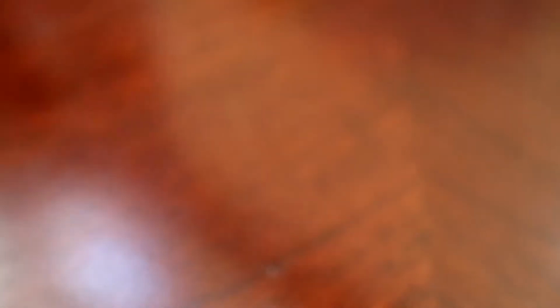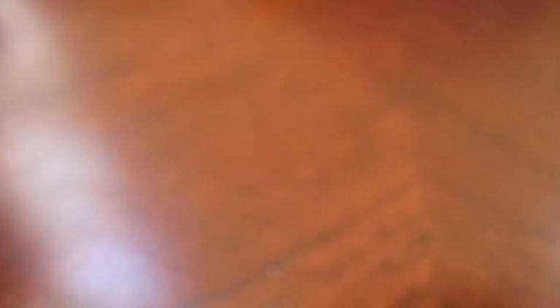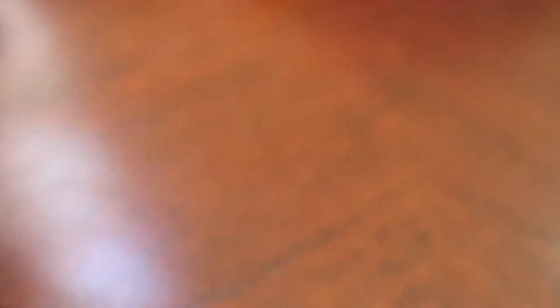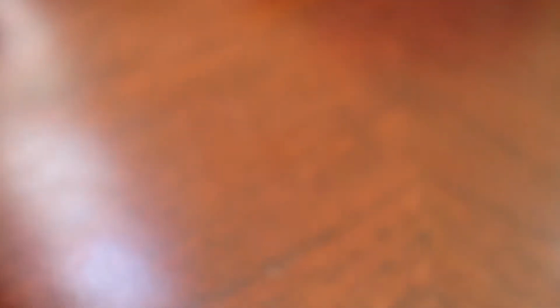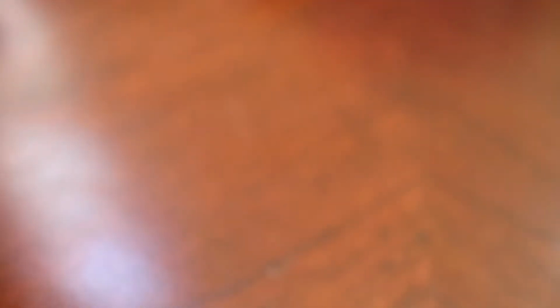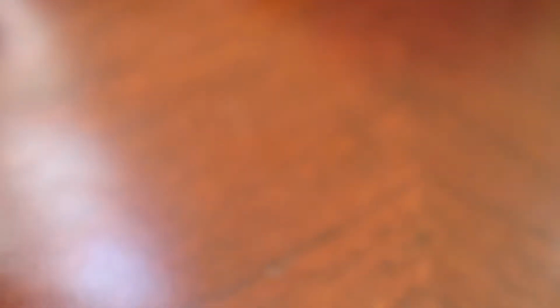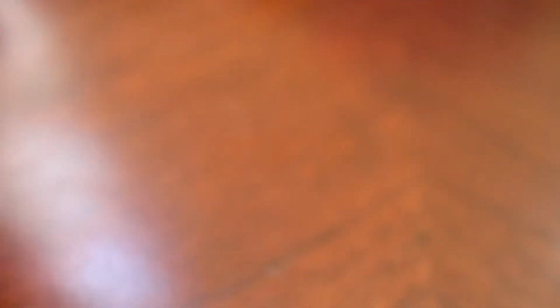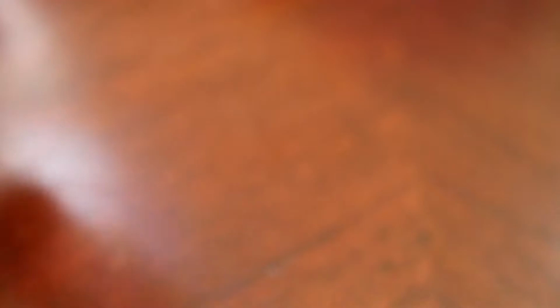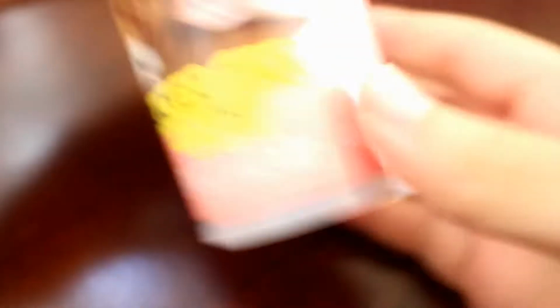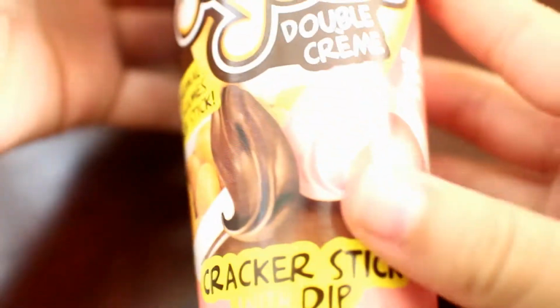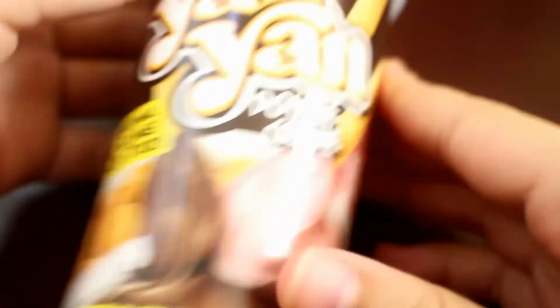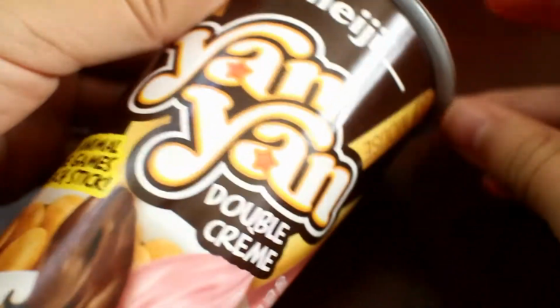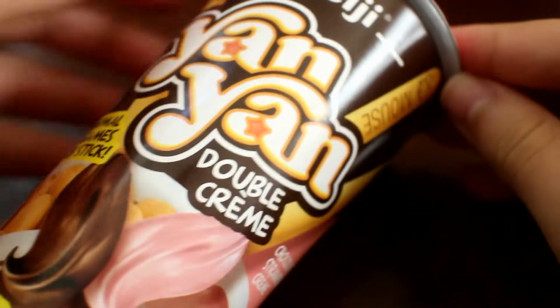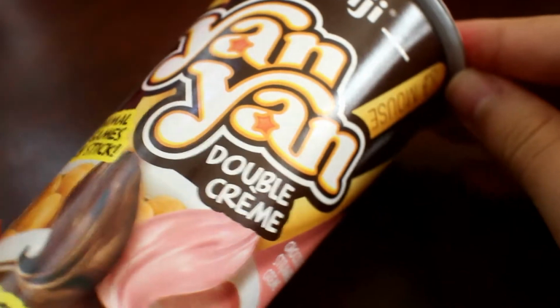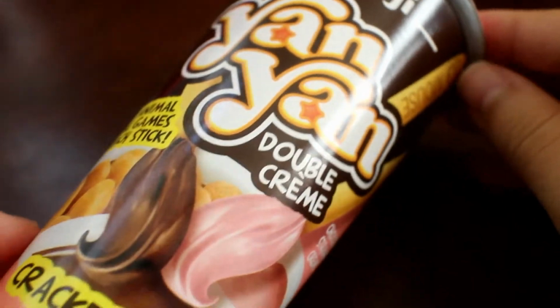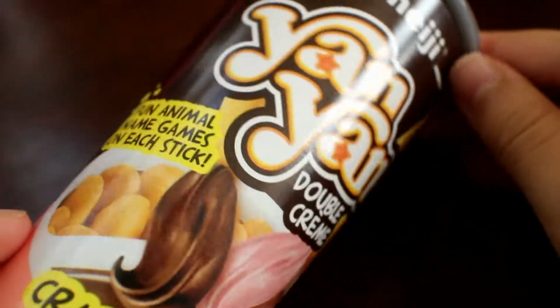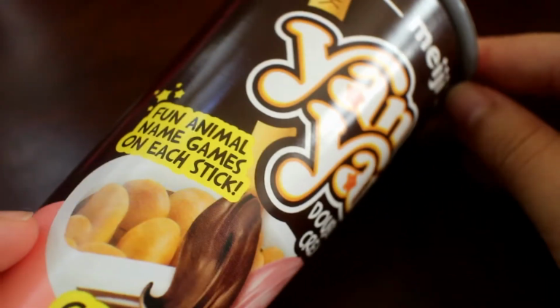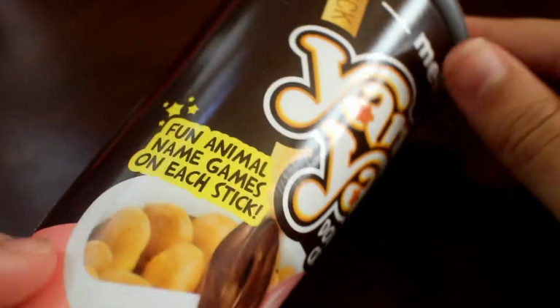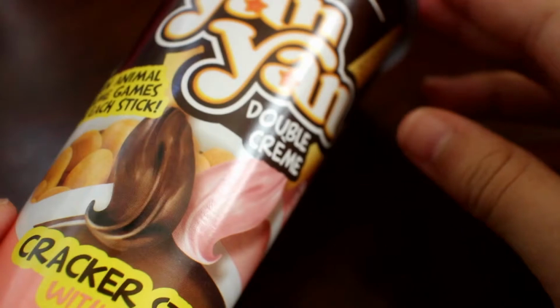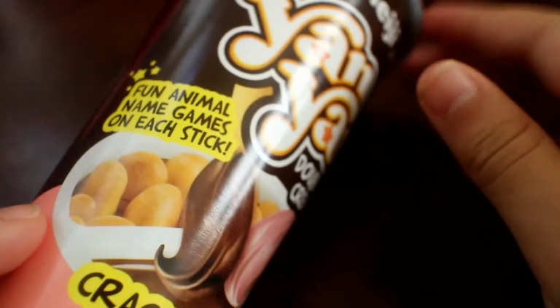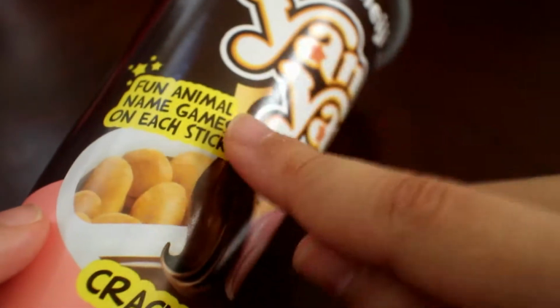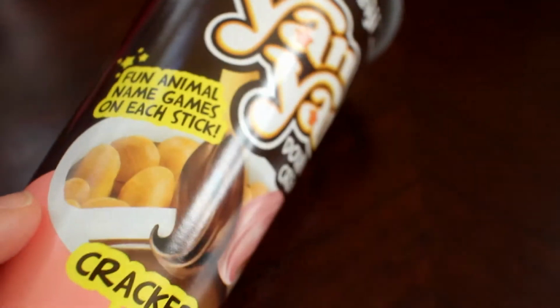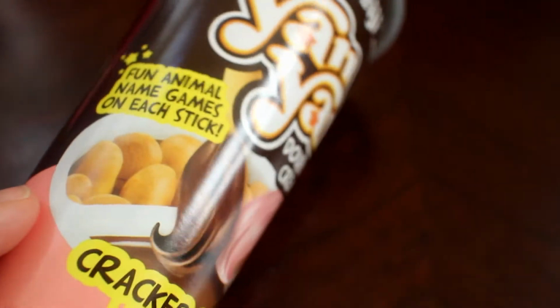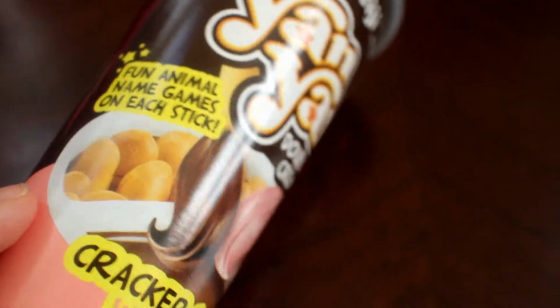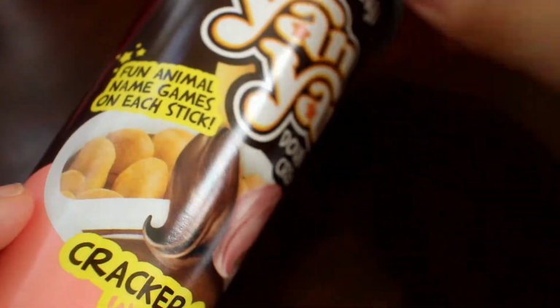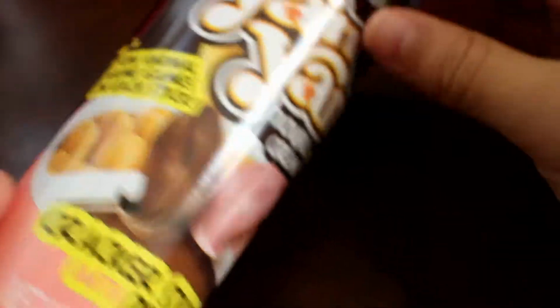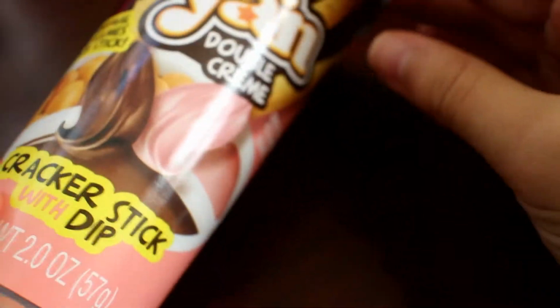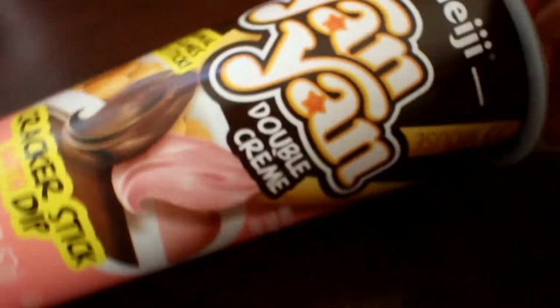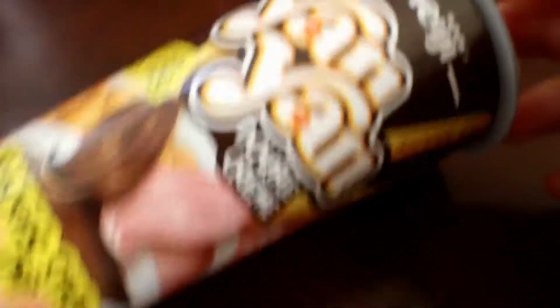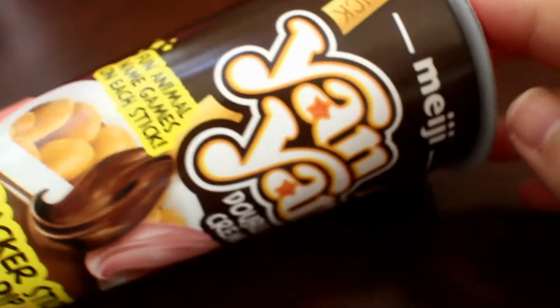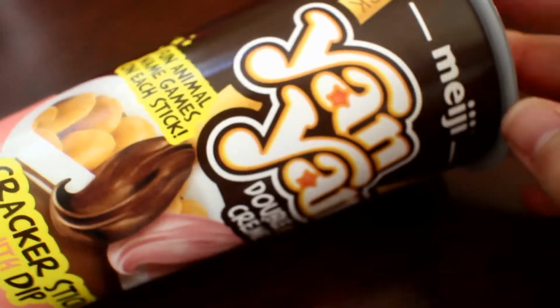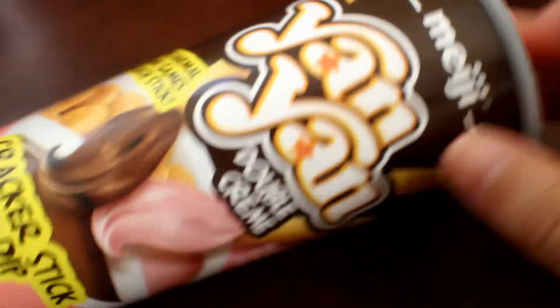Along with those party favors, I also have two of these leftover Yan Yan double cream snacks. They have fun animal name games on each stick, and they are really delicious.